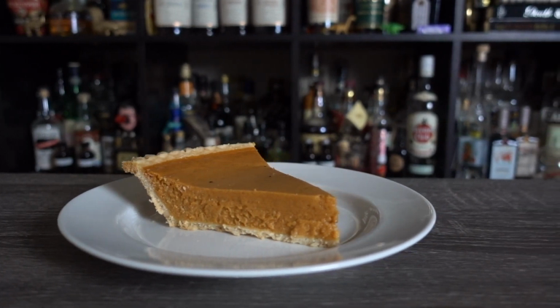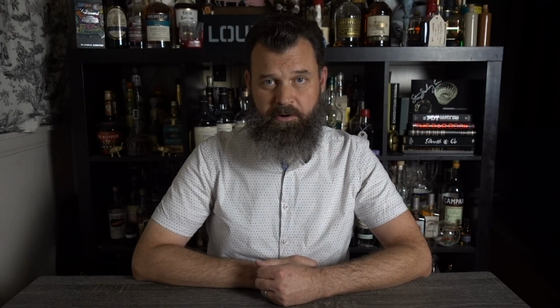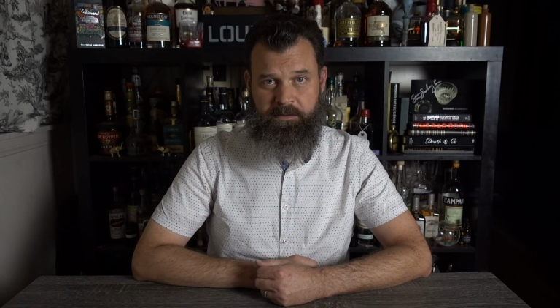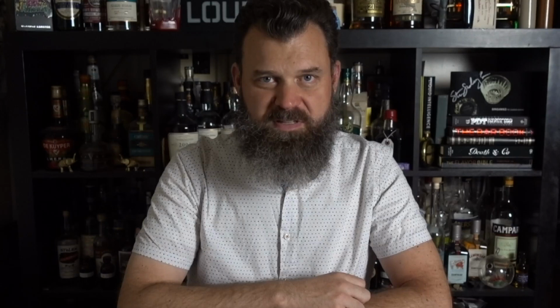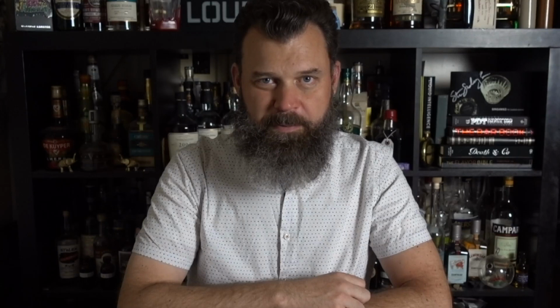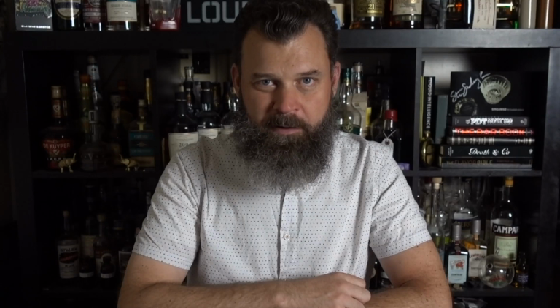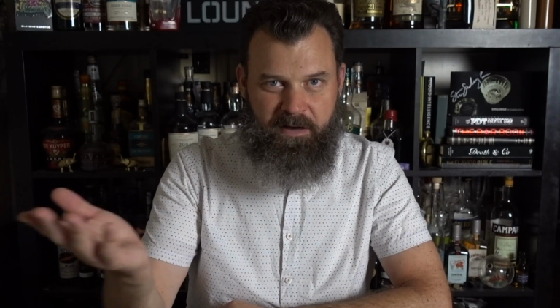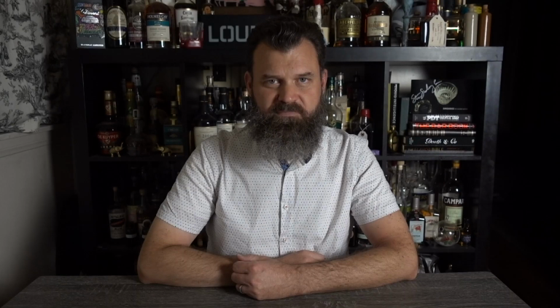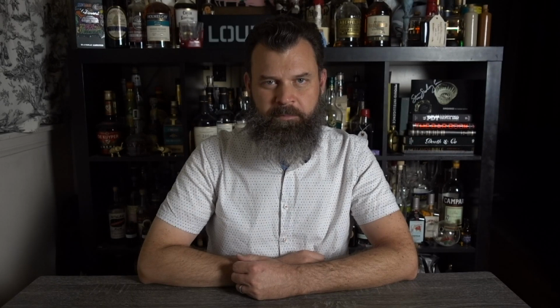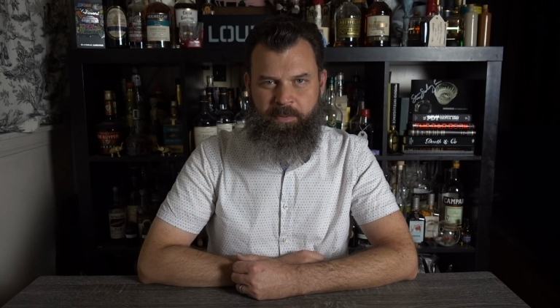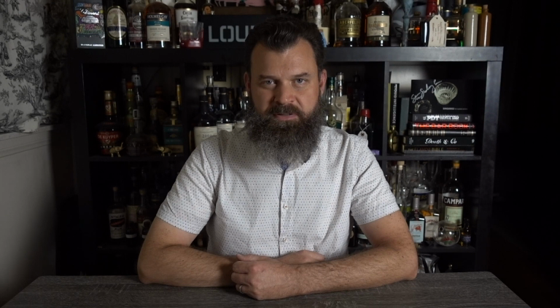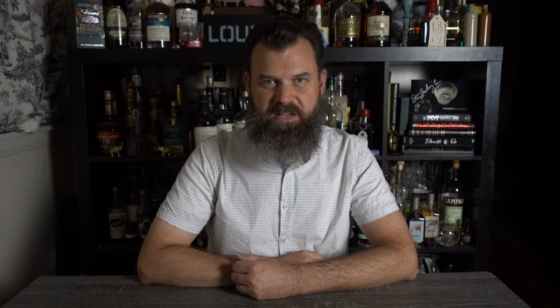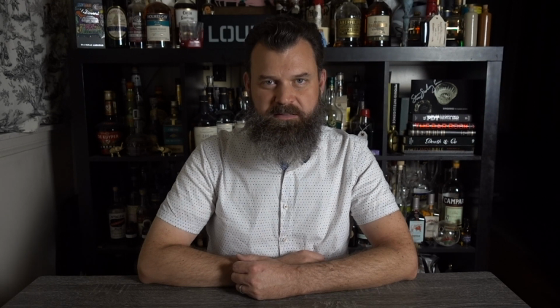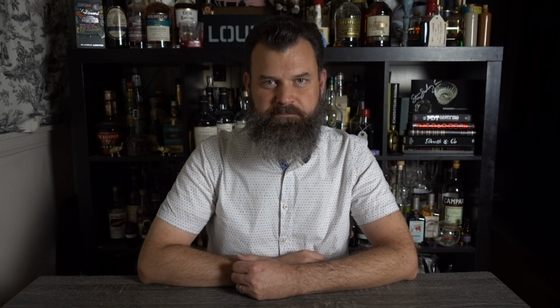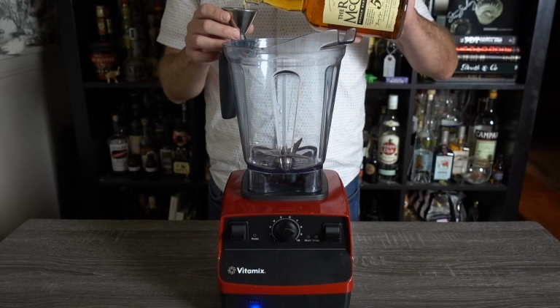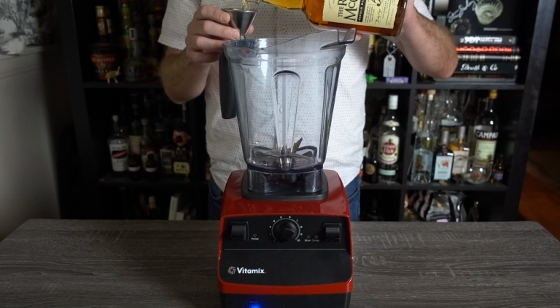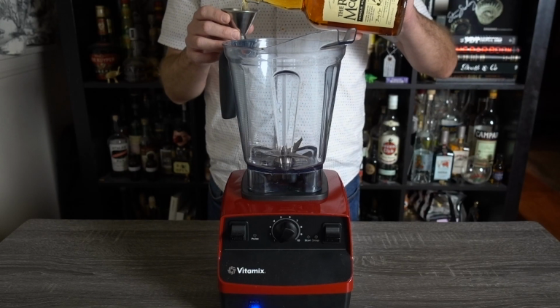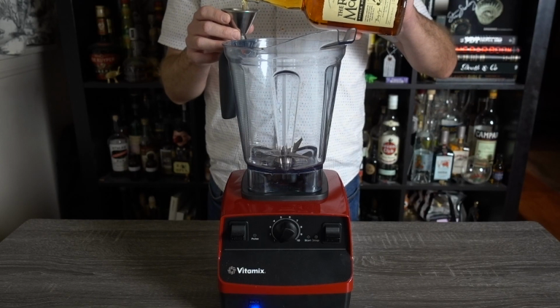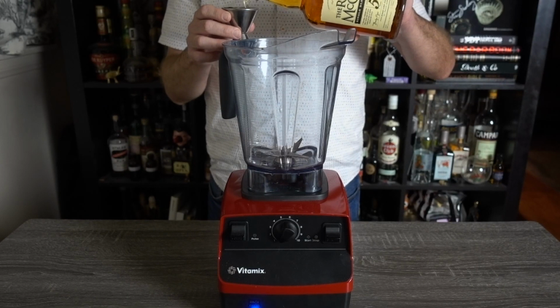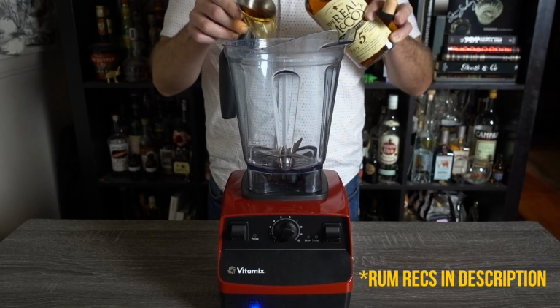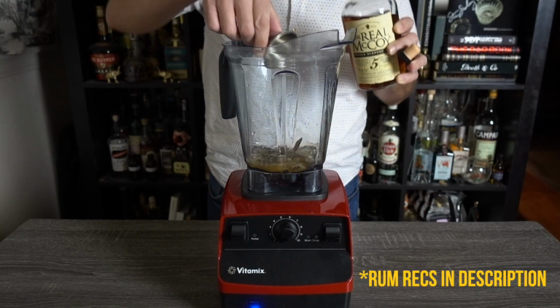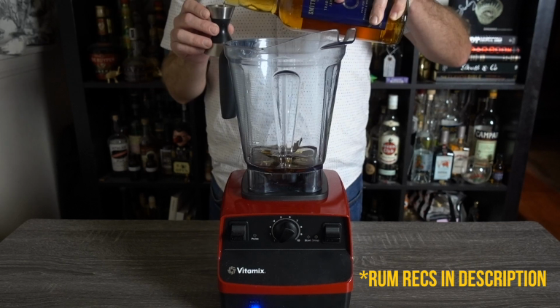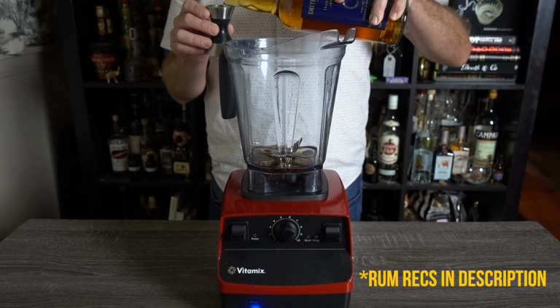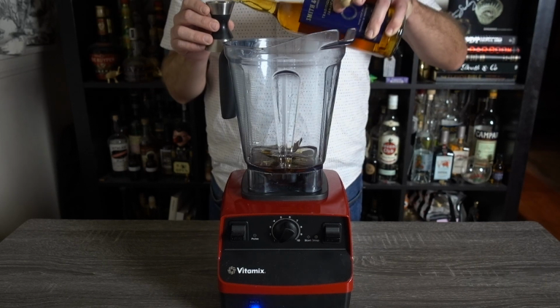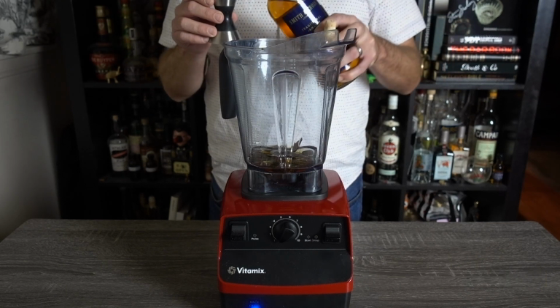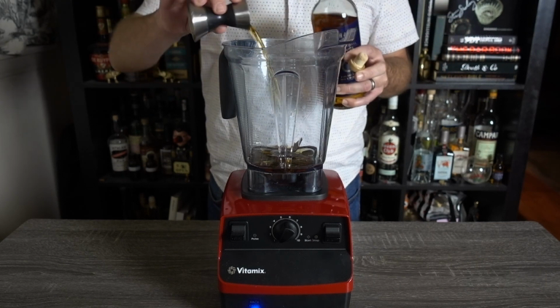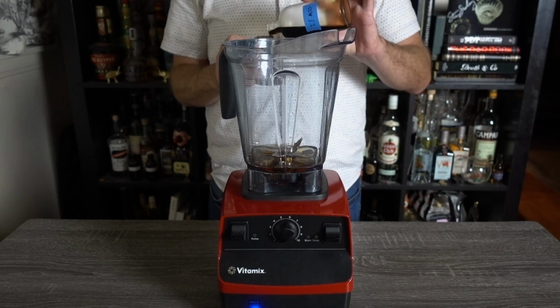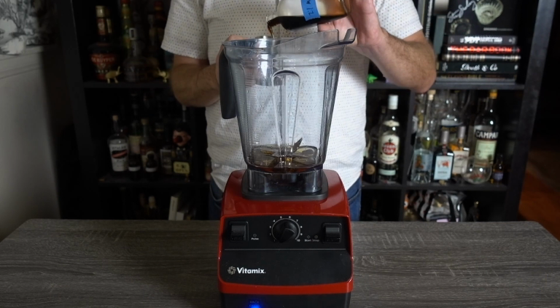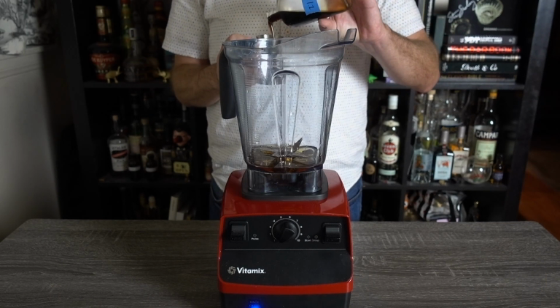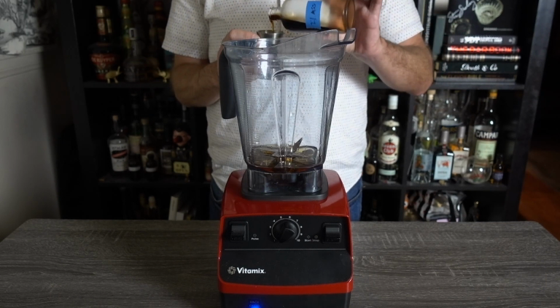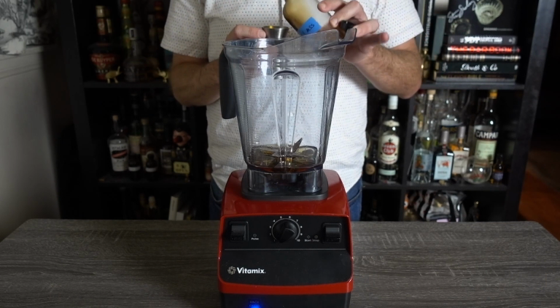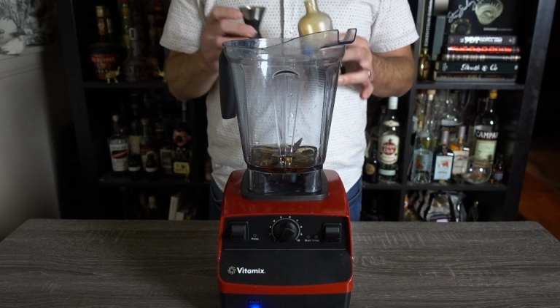And if right now you're thinking, 'a whole slice of pumpkin pie? What the dude?' Don't worry, I'll feed you baby birds. Here's how you make this. To a blender, add 2 ounces or 60 mils of rum from Barbados, half an ounce or 15 mils of rum from Jamaica, the same volume of molasses syrup, and heavy Angostura bitters.